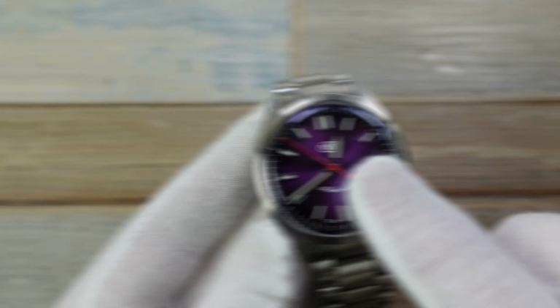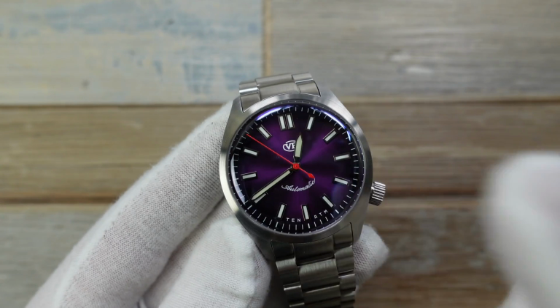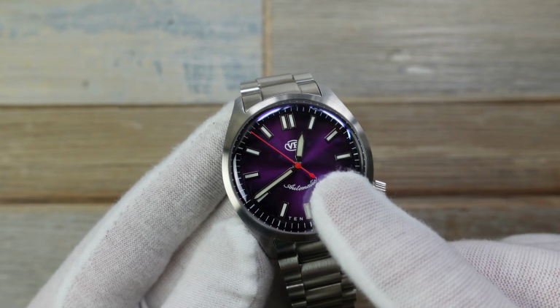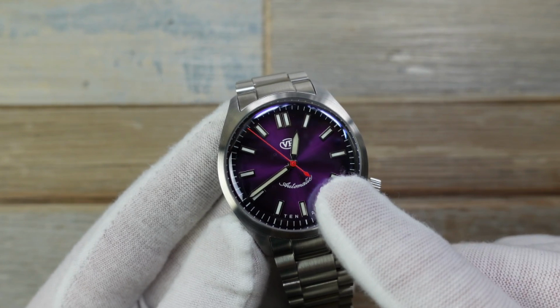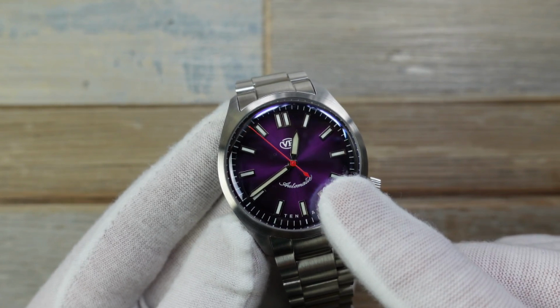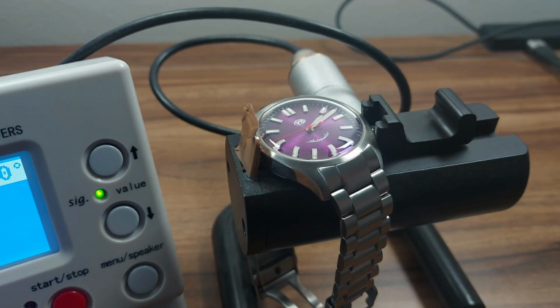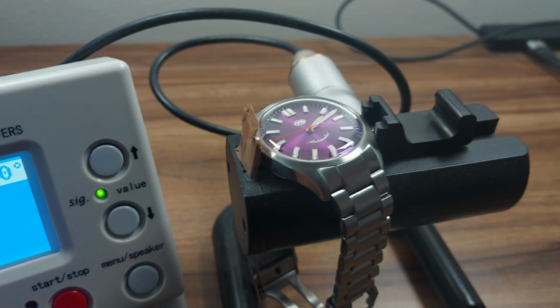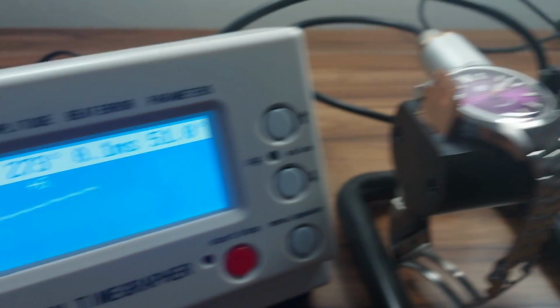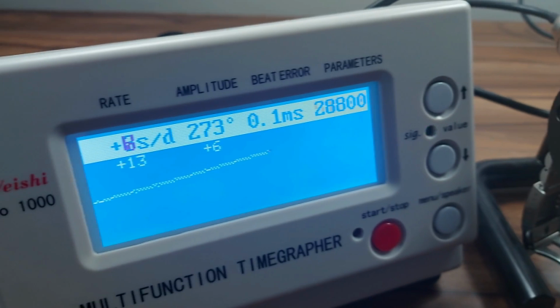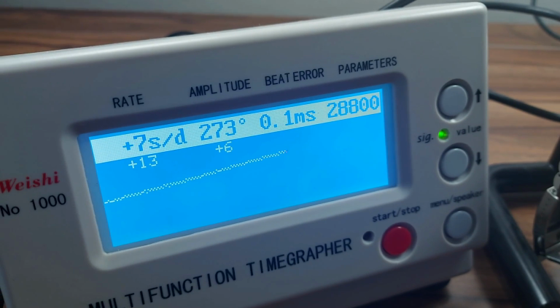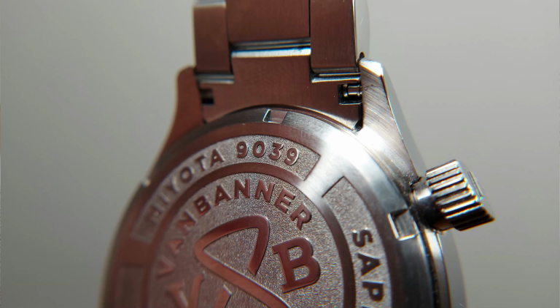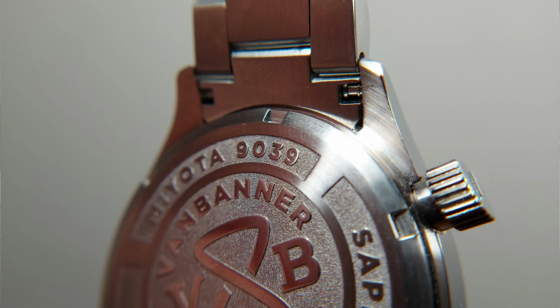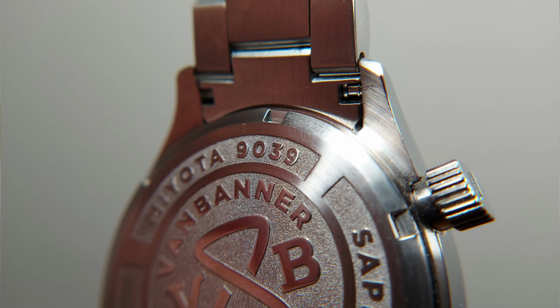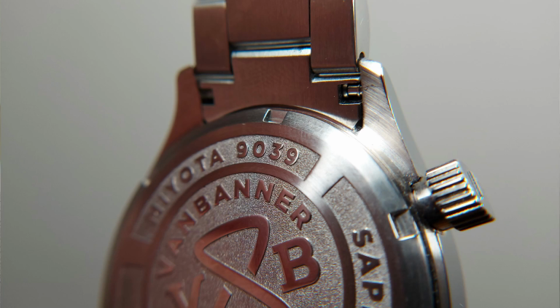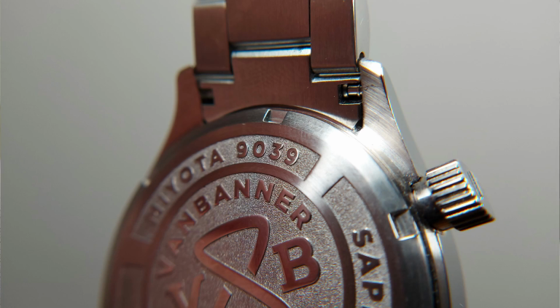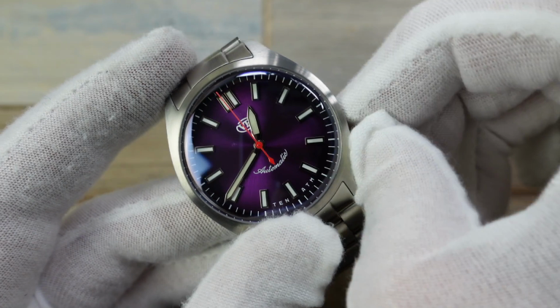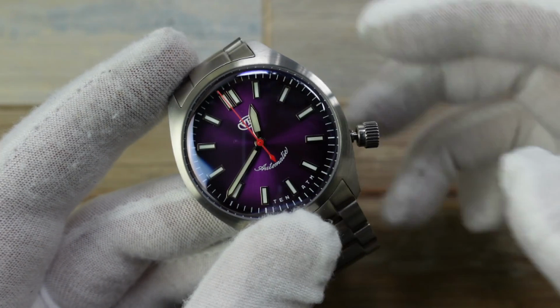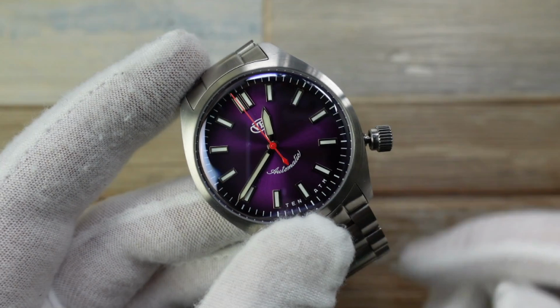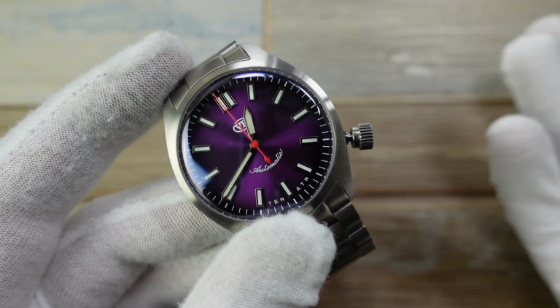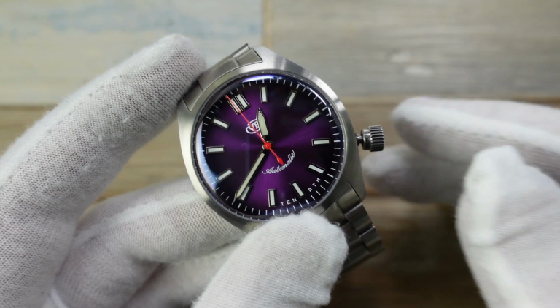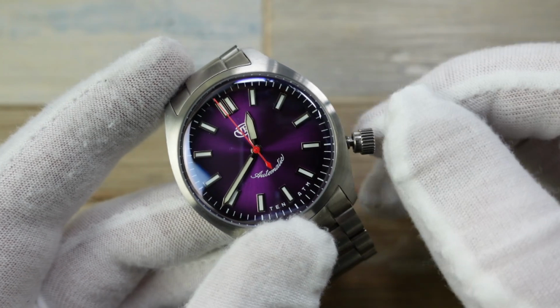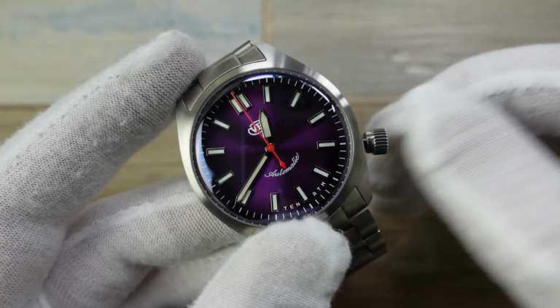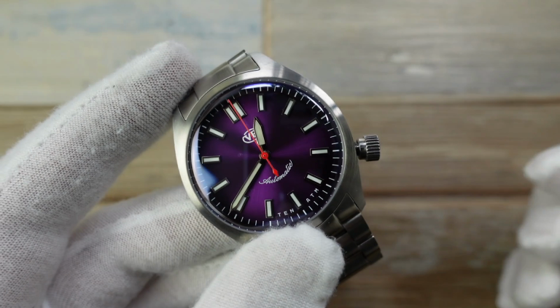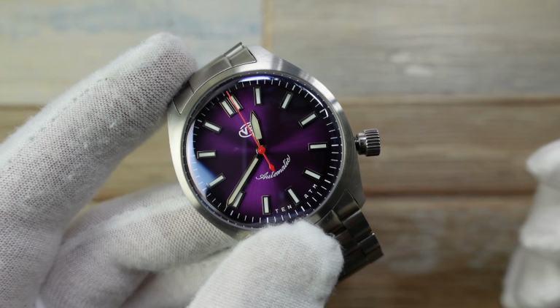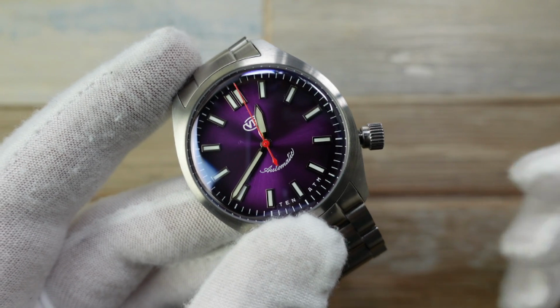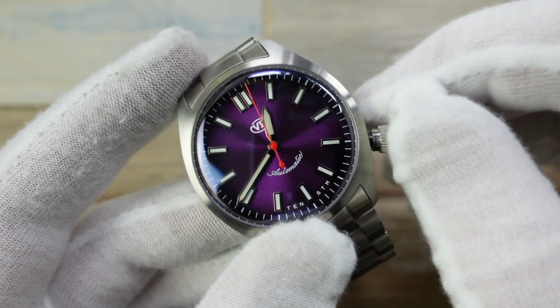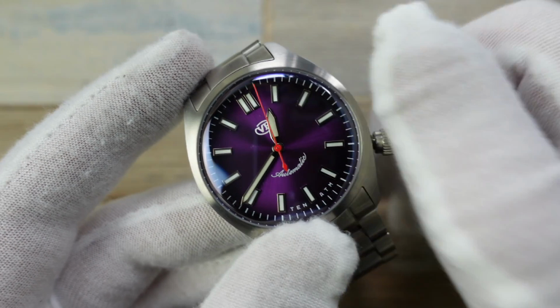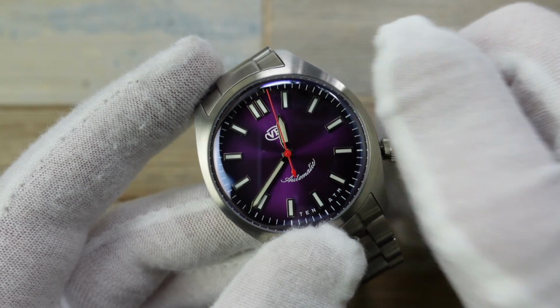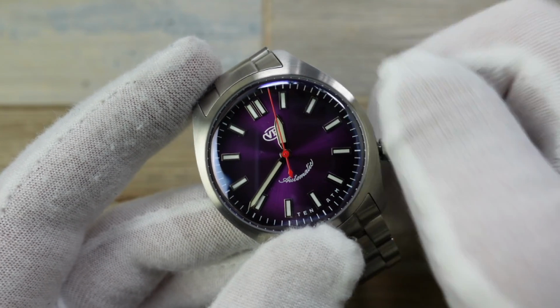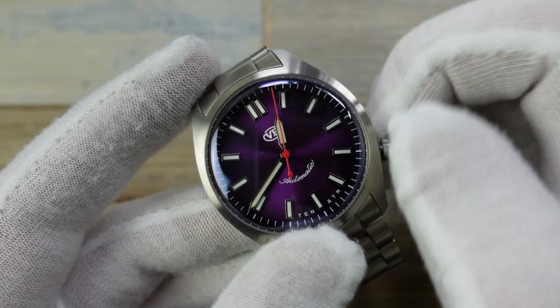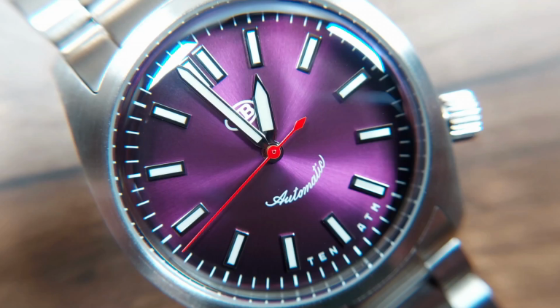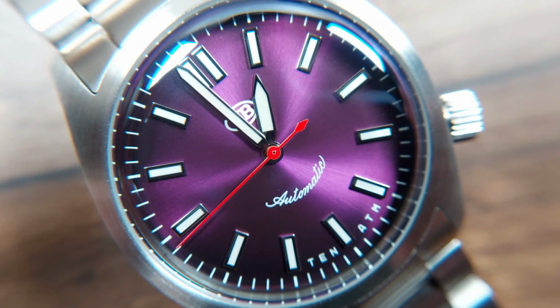The Miyota in here — very good to have a Miyota 9039. The dateless version. So you have the unscrewing of the crown and then it's just one pull out for the time adjust. And leave it in that point there before you wind it back in — that's your hand winding for the movement.